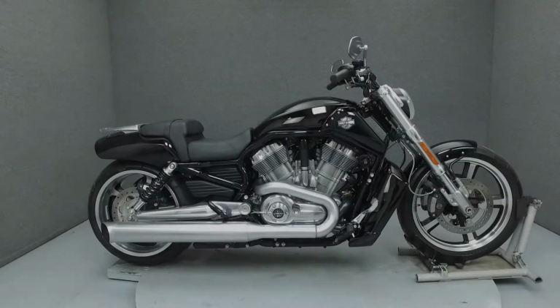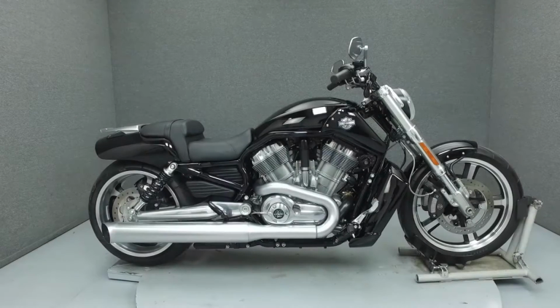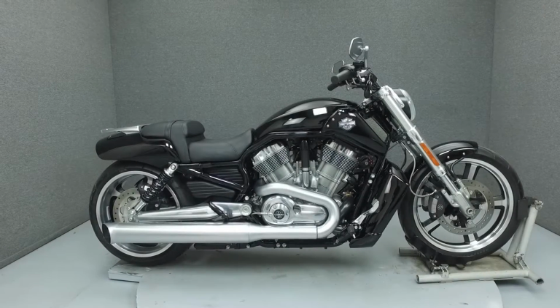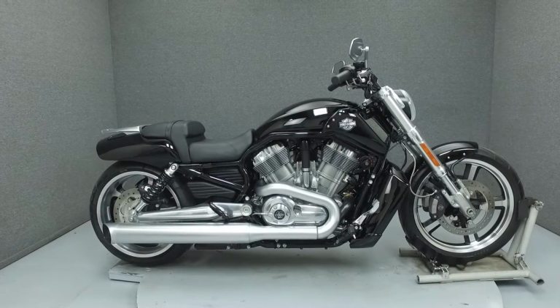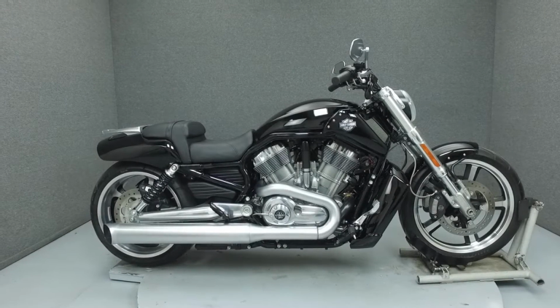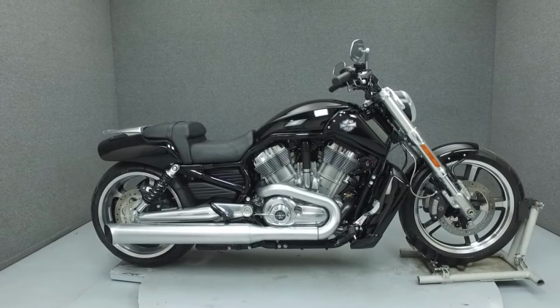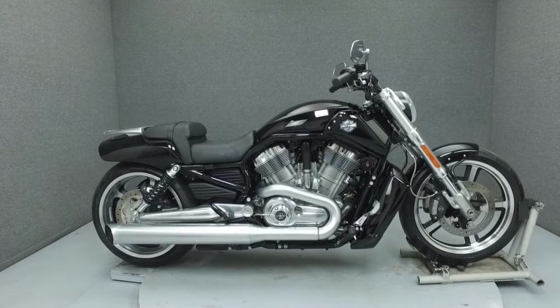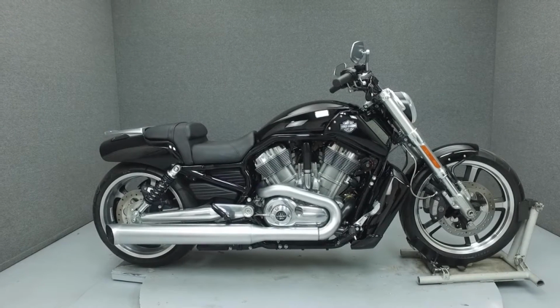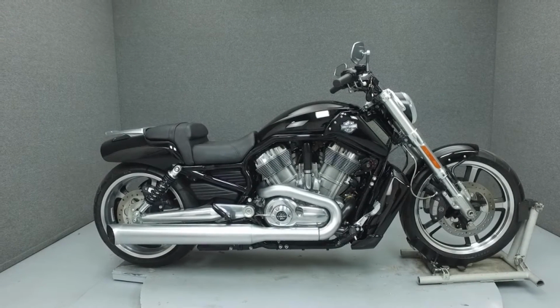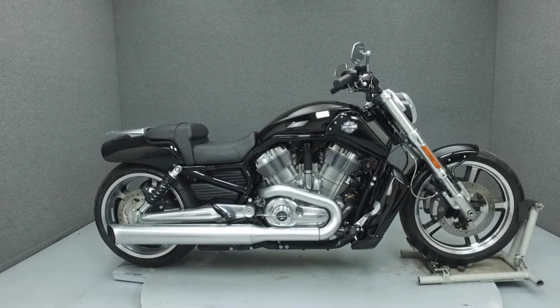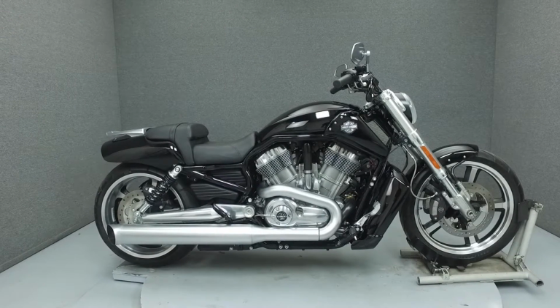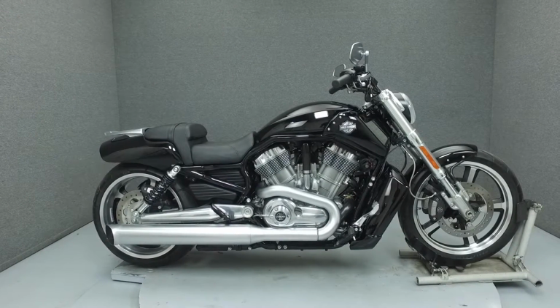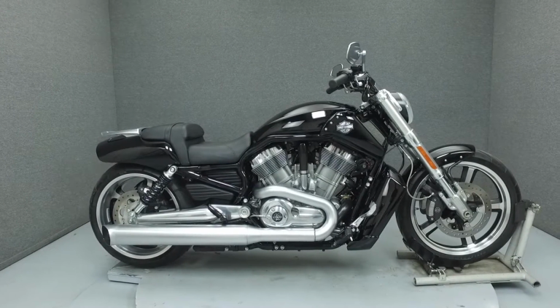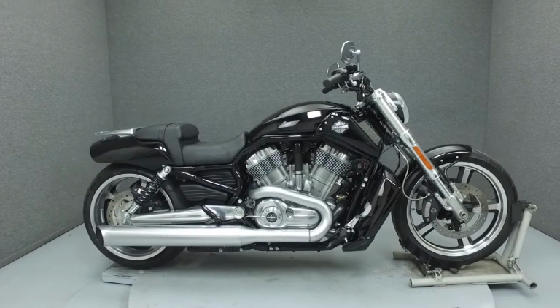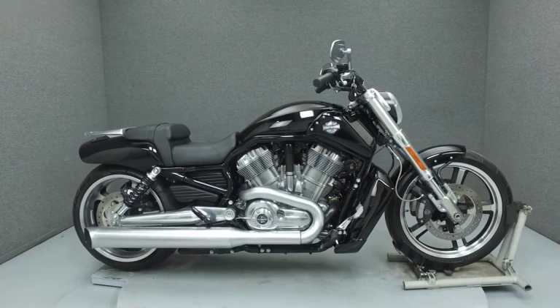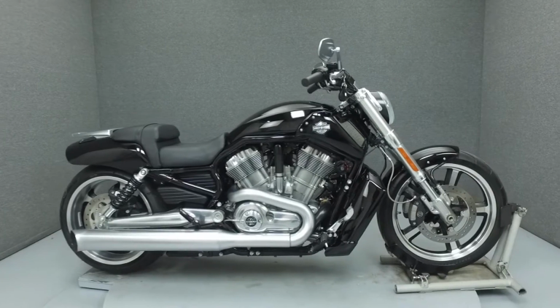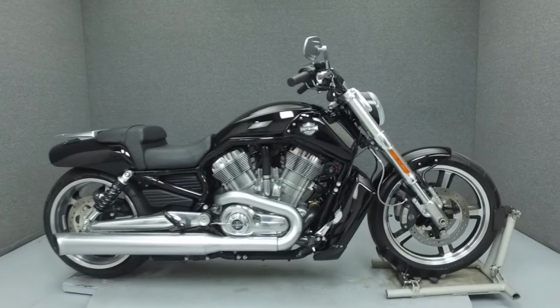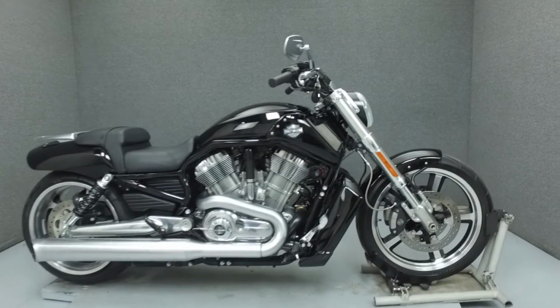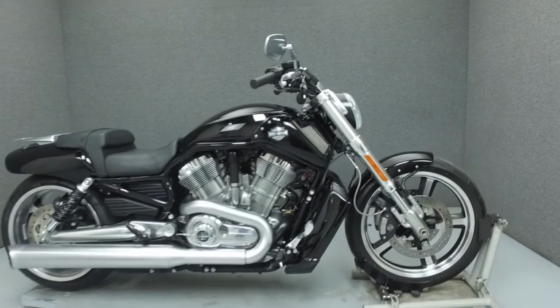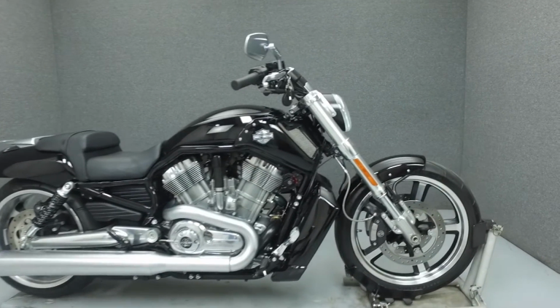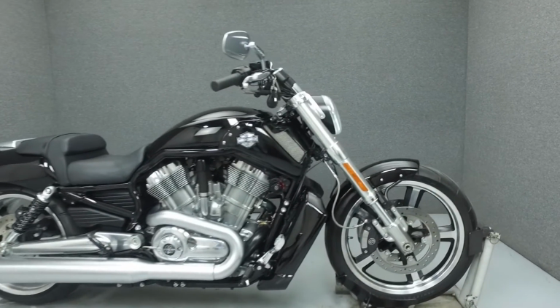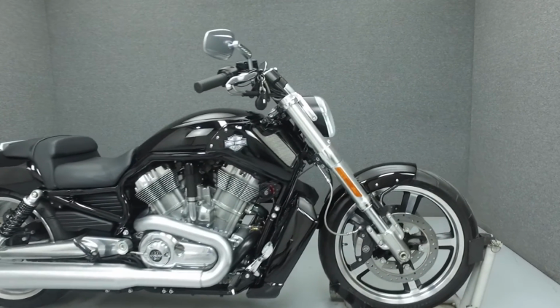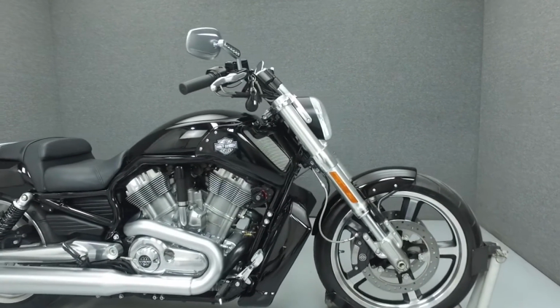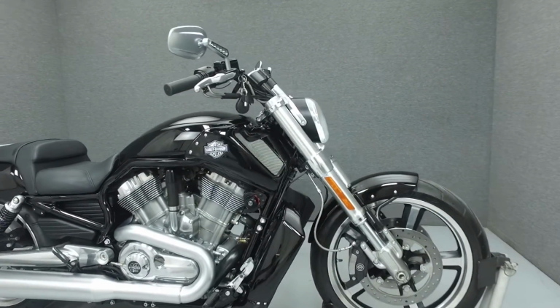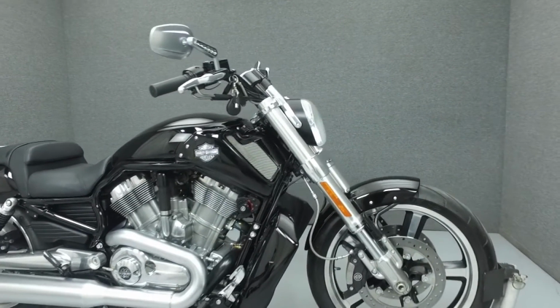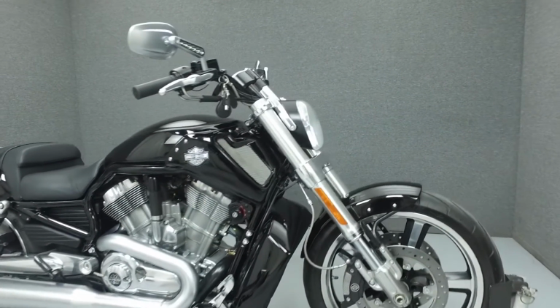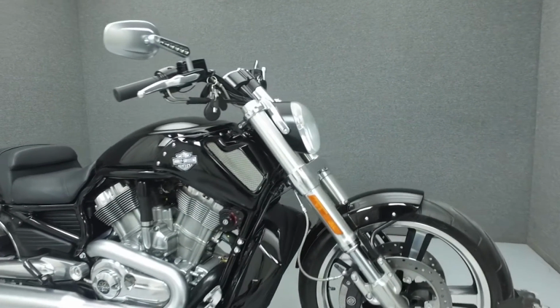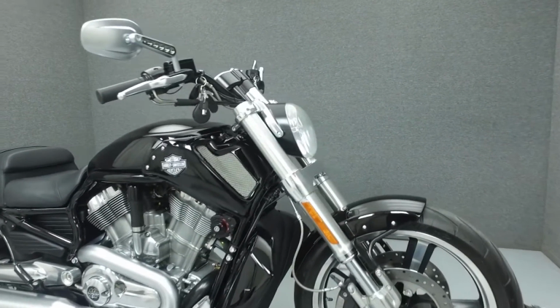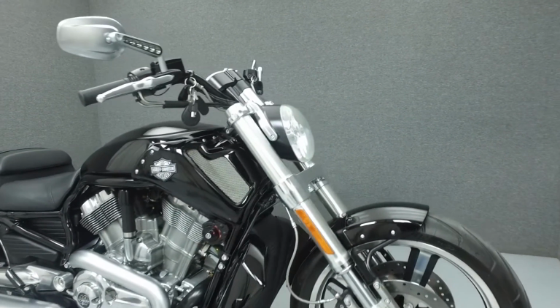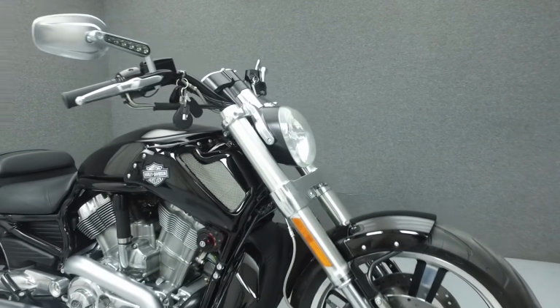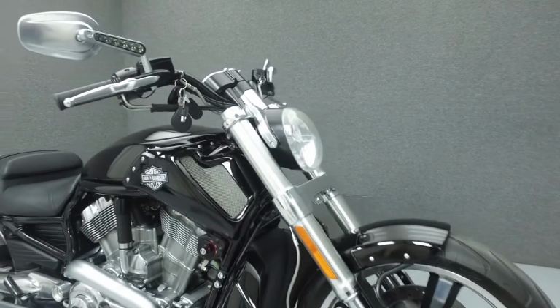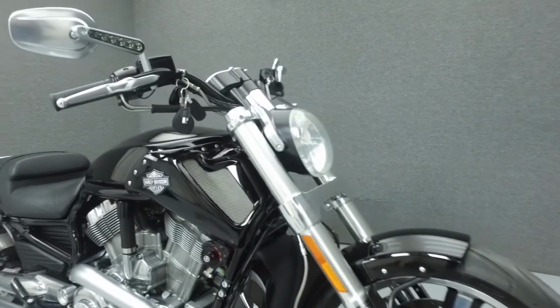Hello everyone, this is Max from National Power Sports. Today we're going to take a look at this 2012 Harley-Davidson V-Rod Muscle with 1,159 miles.